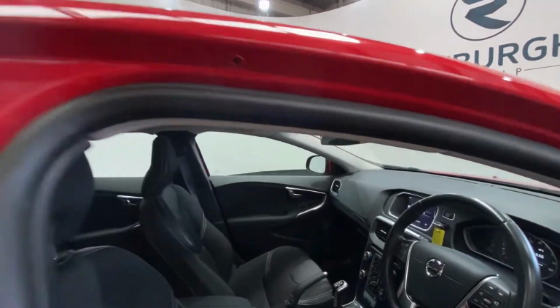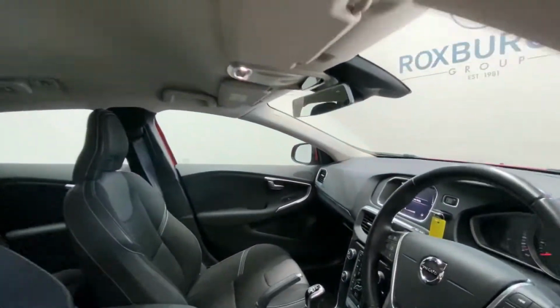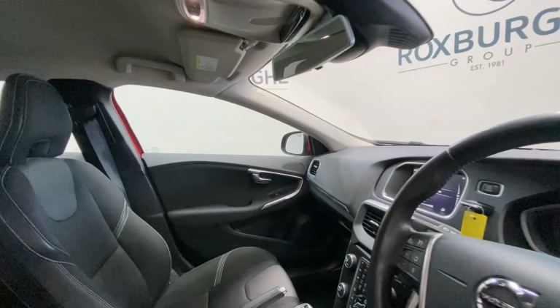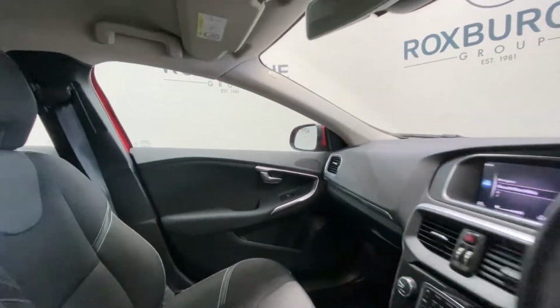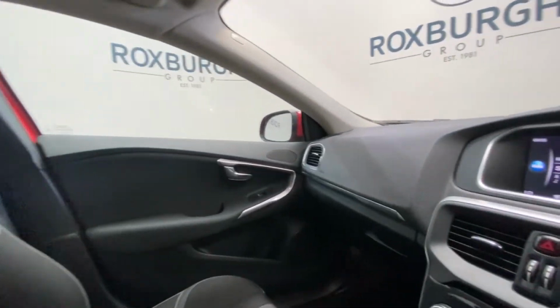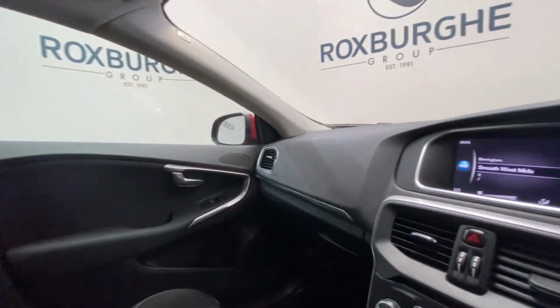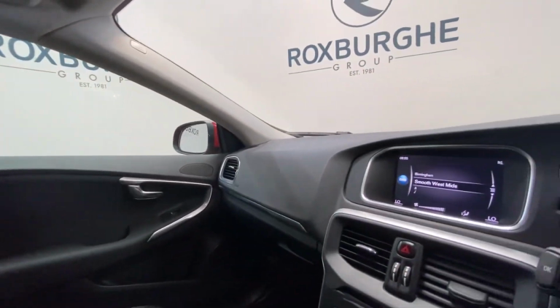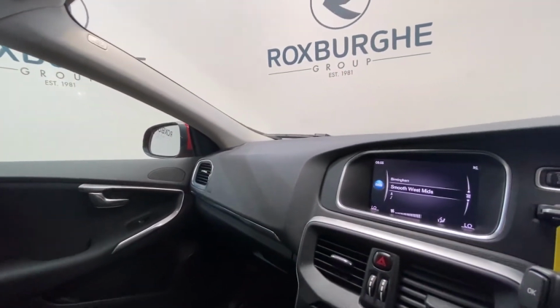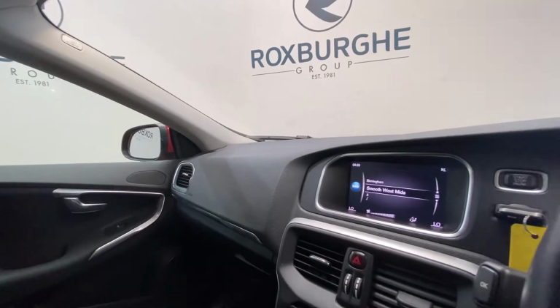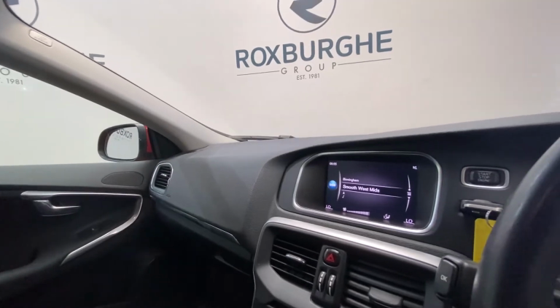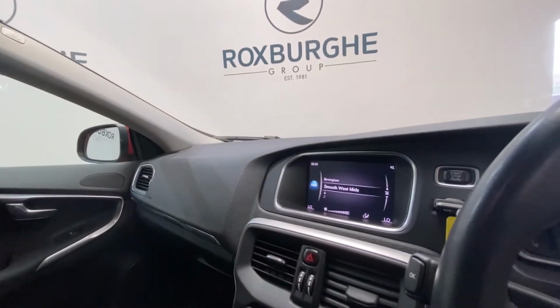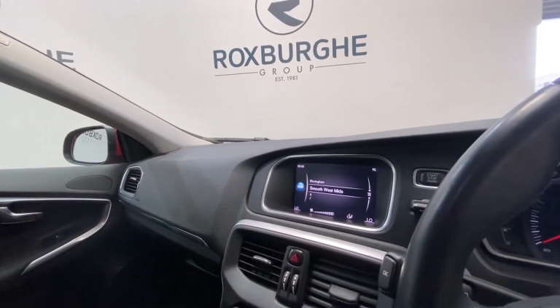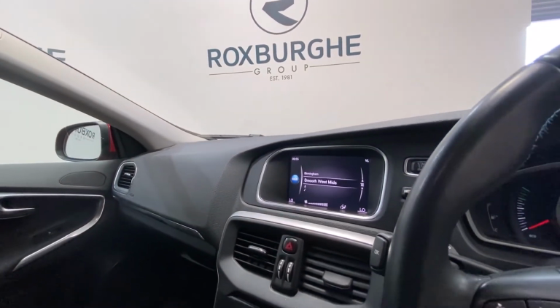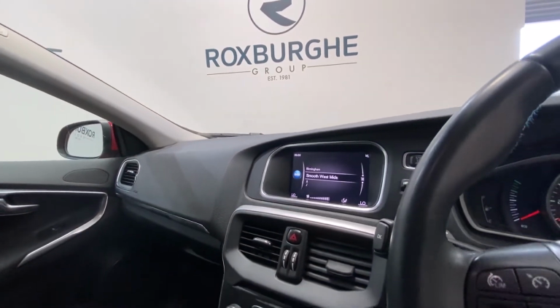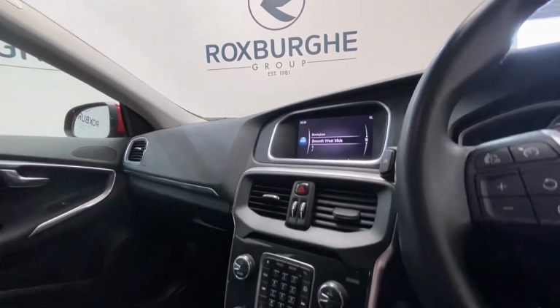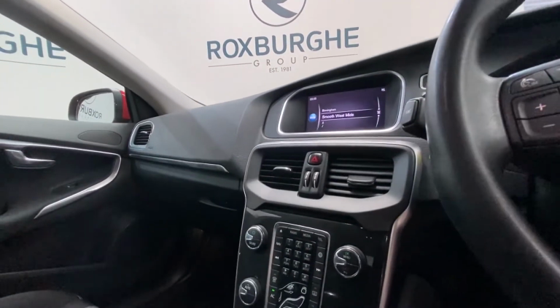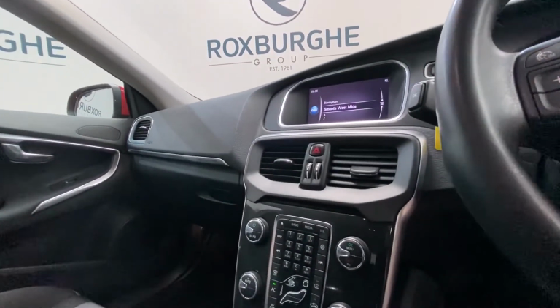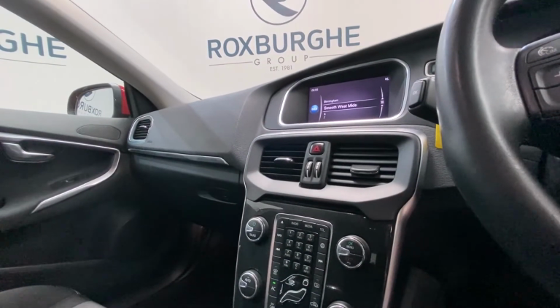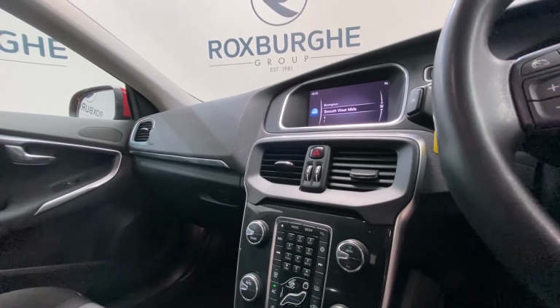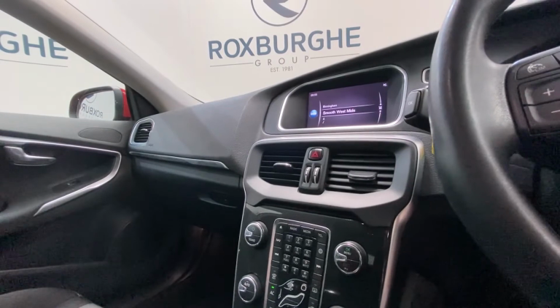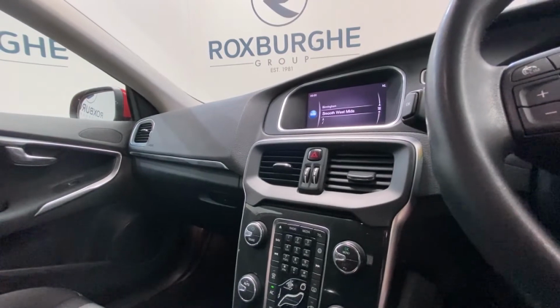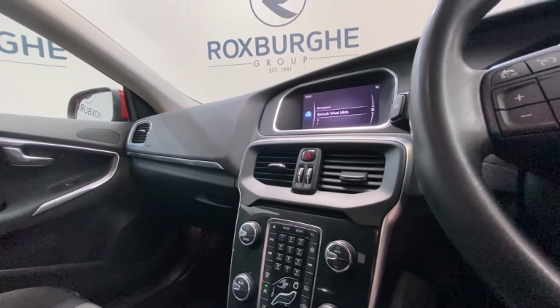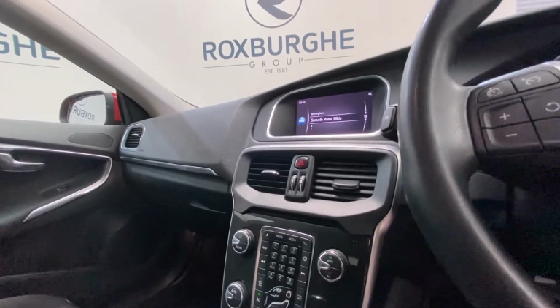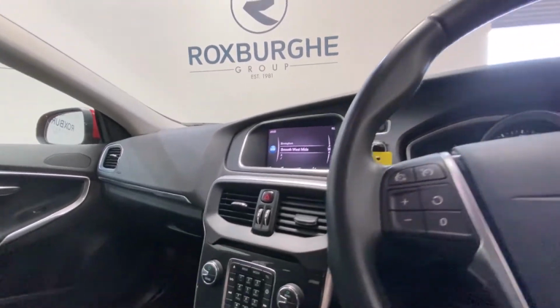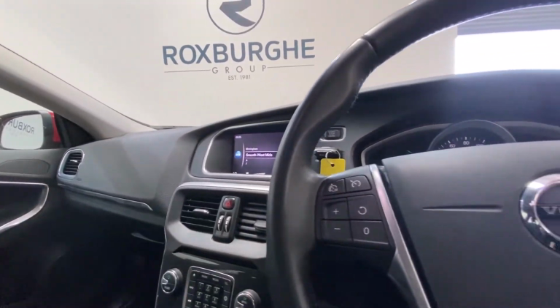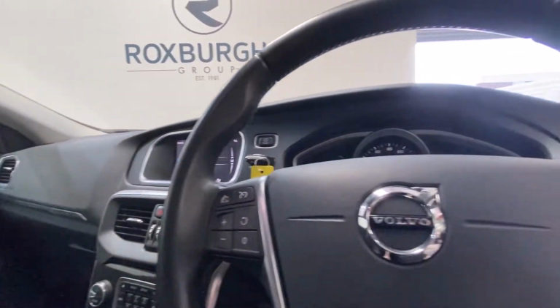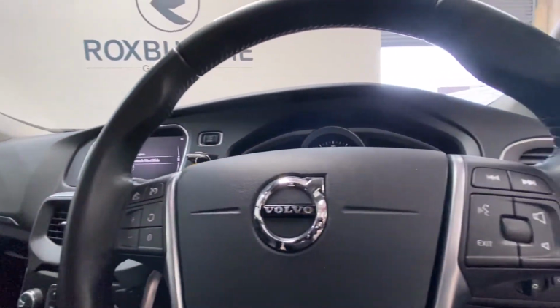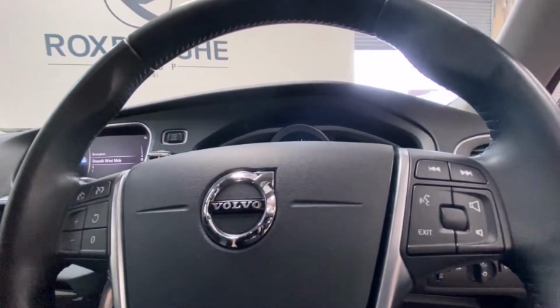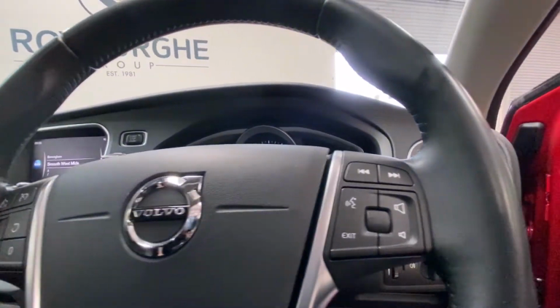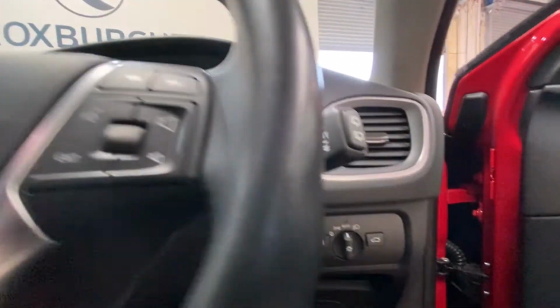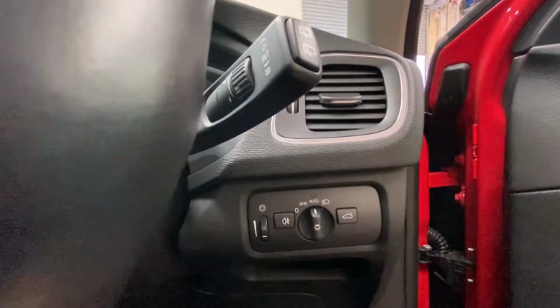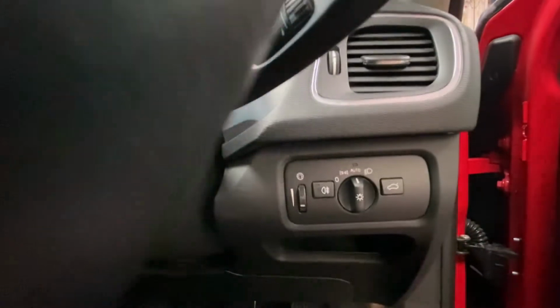Moving on into the front of the vehicle, once again in excellent condition. You've got your display screen at the top here — this supports your radio, your media, and so much more. Just below there you've got your media controls including a full telephone keypad, and media controls mounted onto either side of the steering wheel.